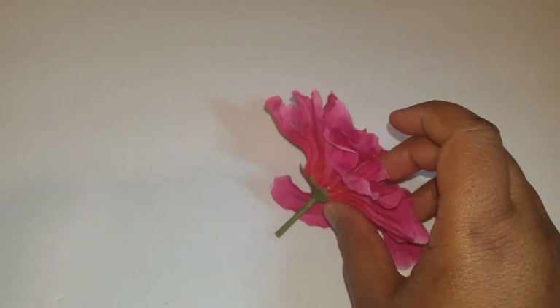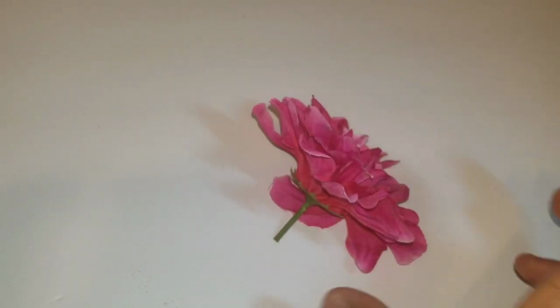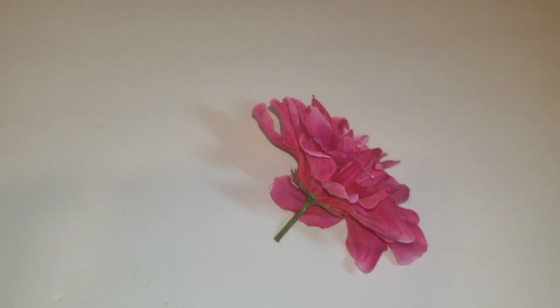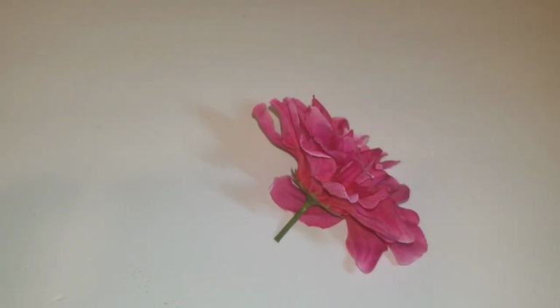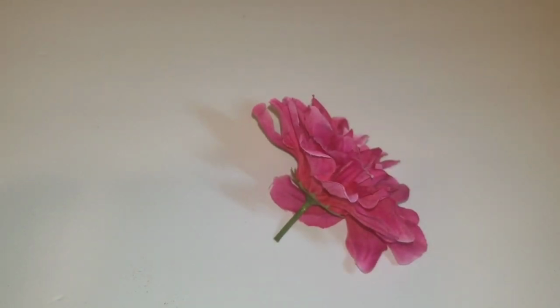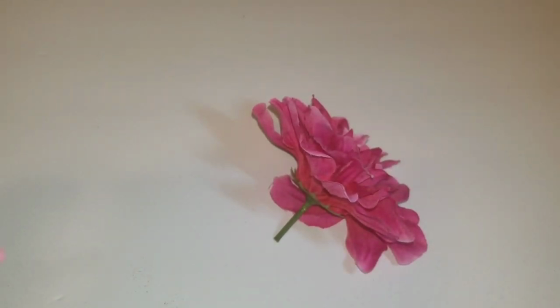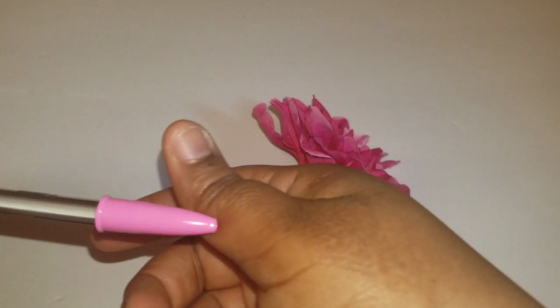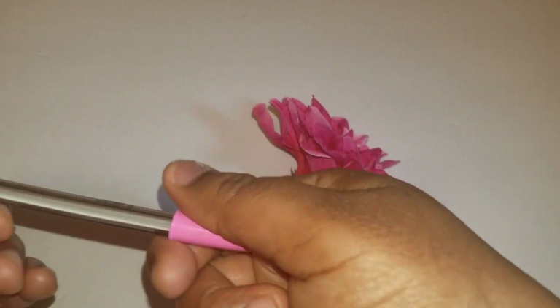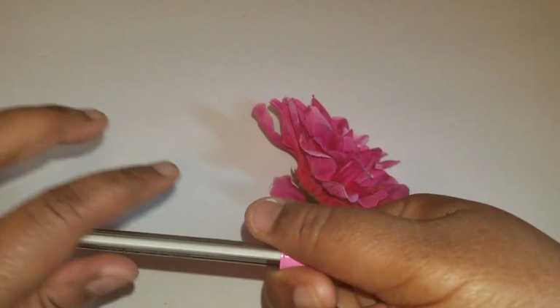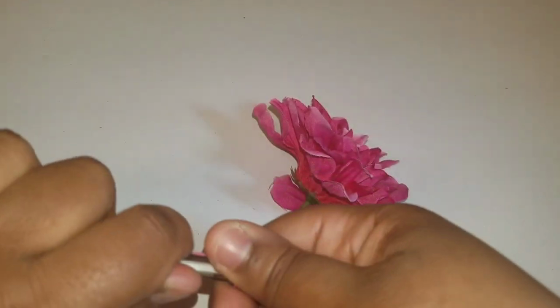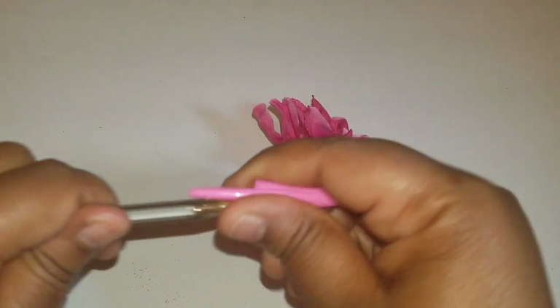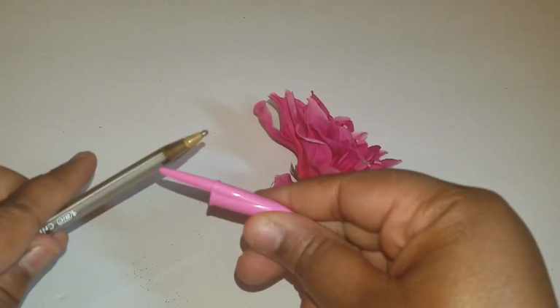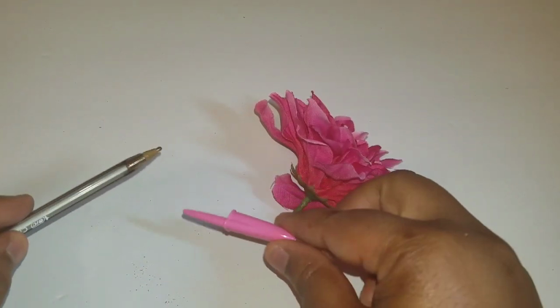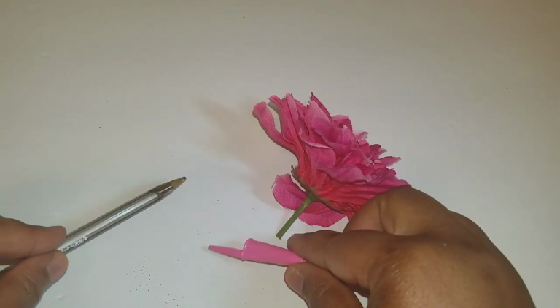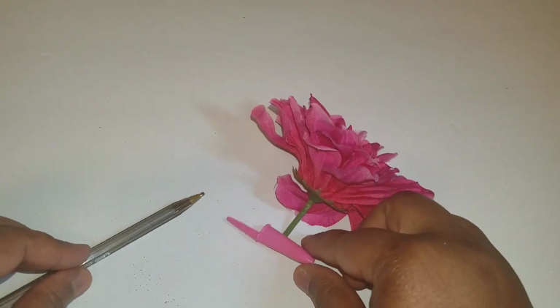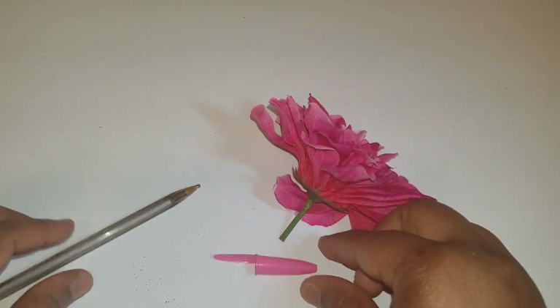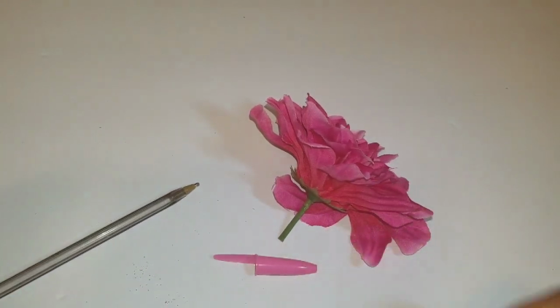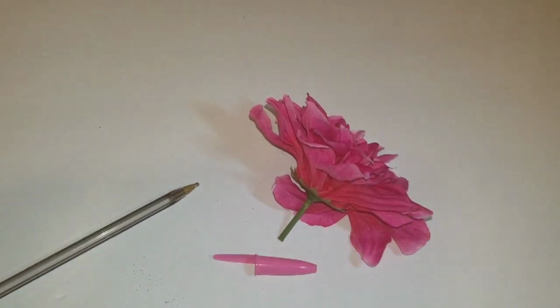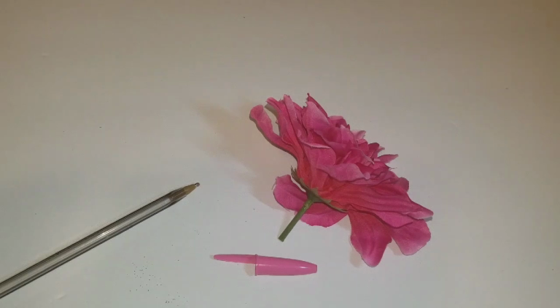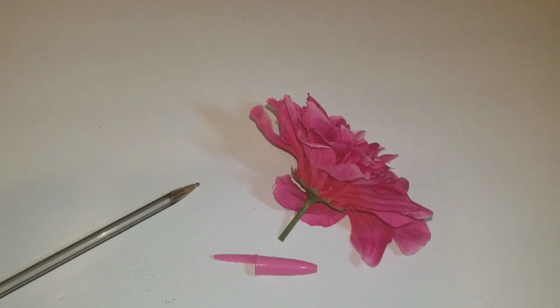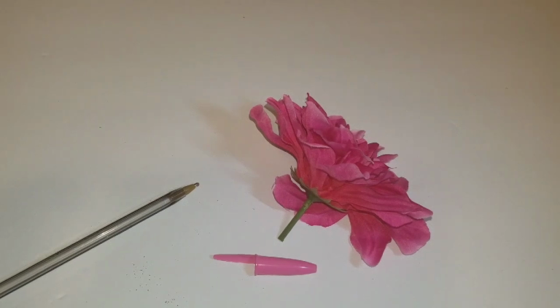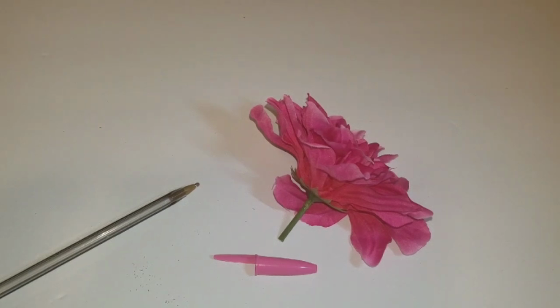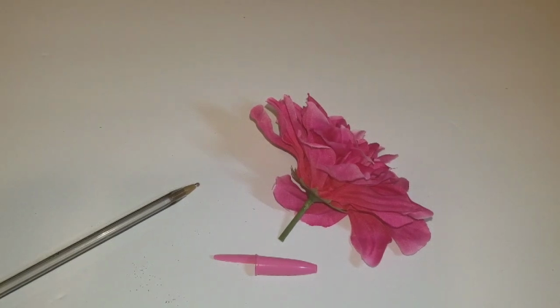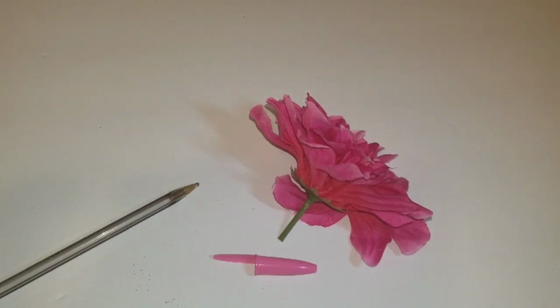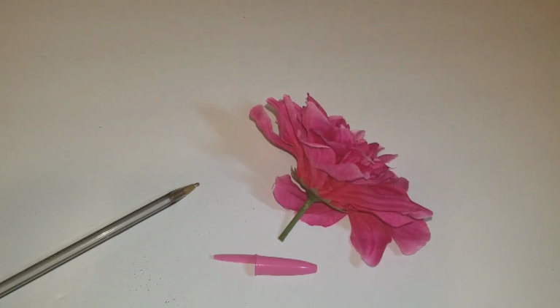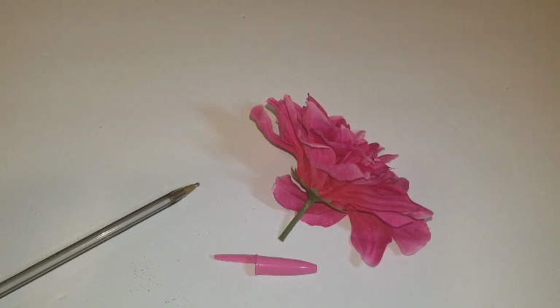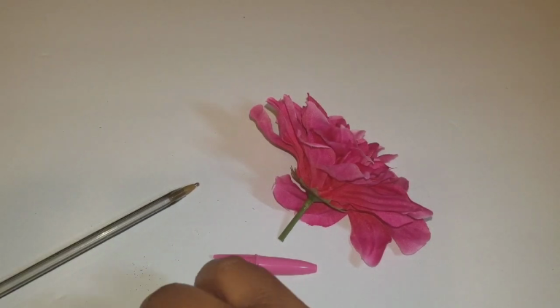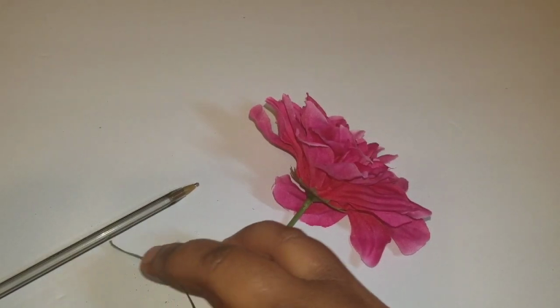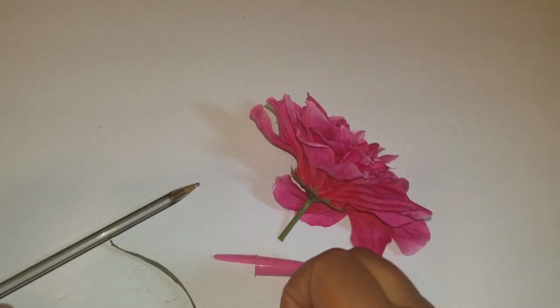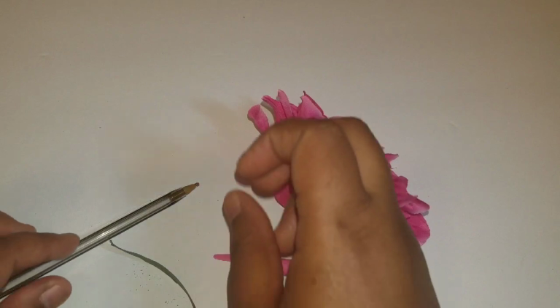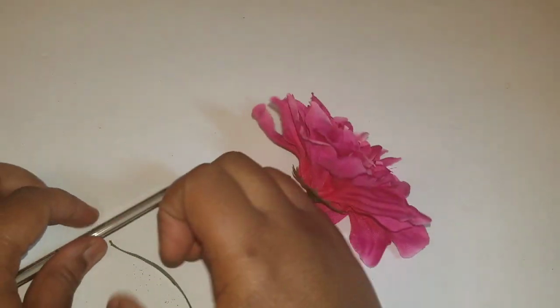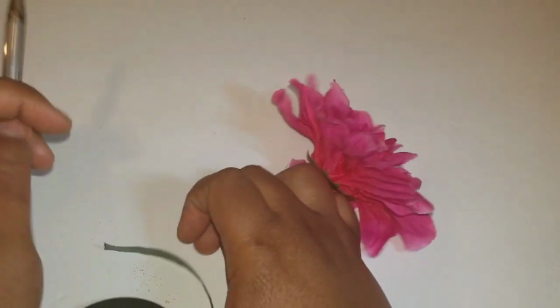We are going to start today with a pen because I do want colorful pens, so take the top off your pen. We're actually going to work from the top of our pen to the bottom of our pen. Go ahead and get your floral tape, and this is when we'll start.